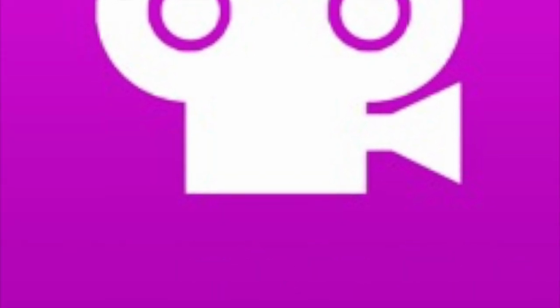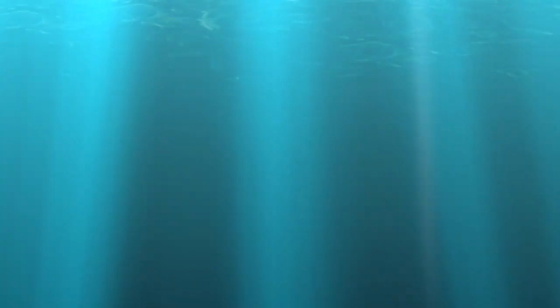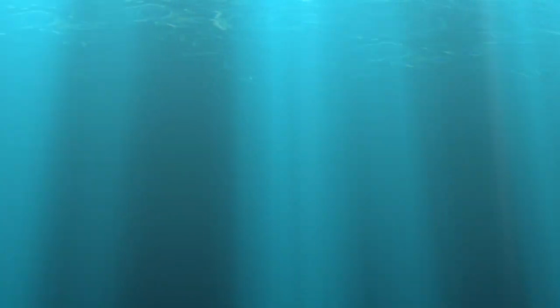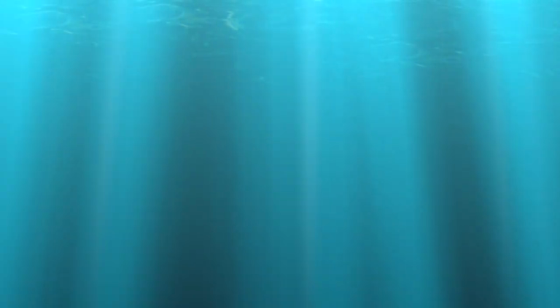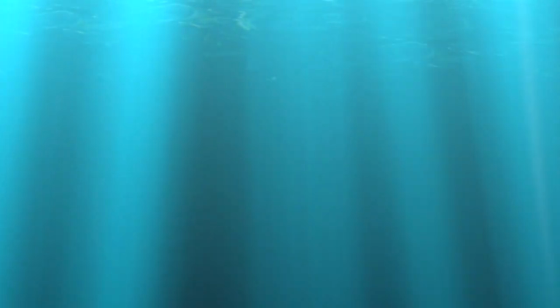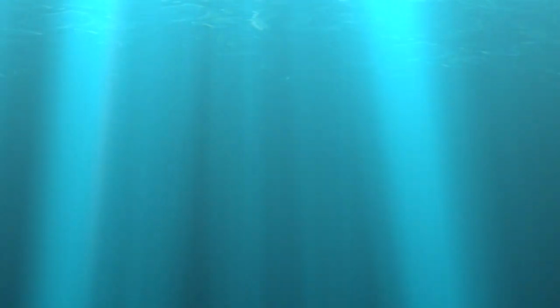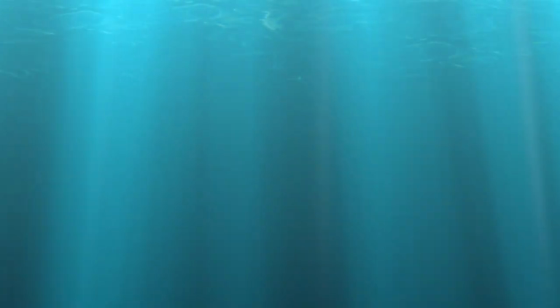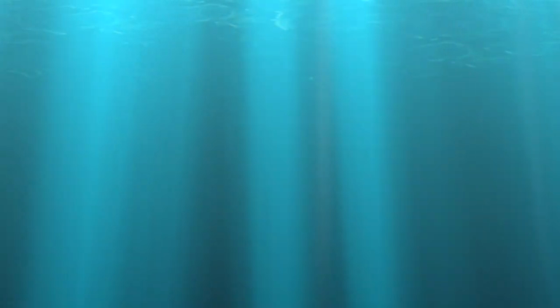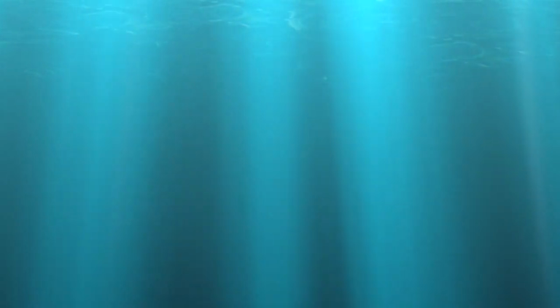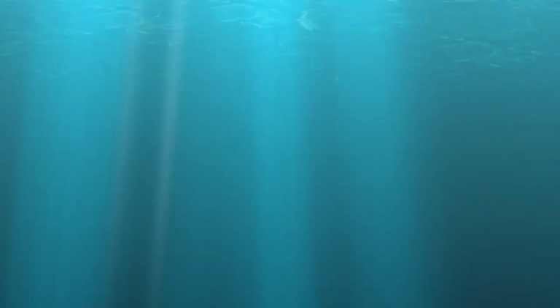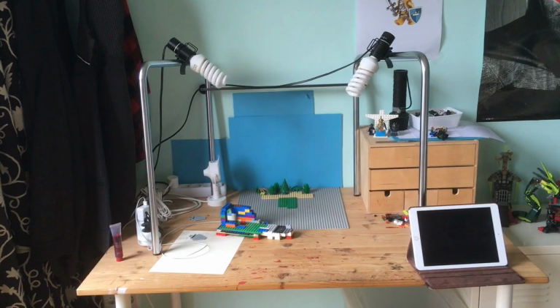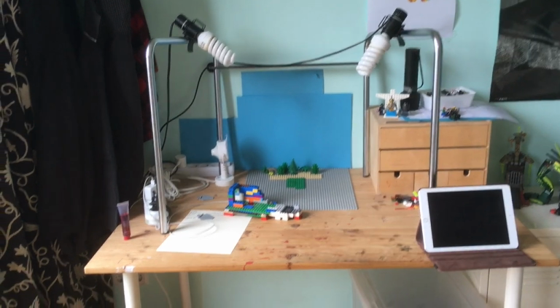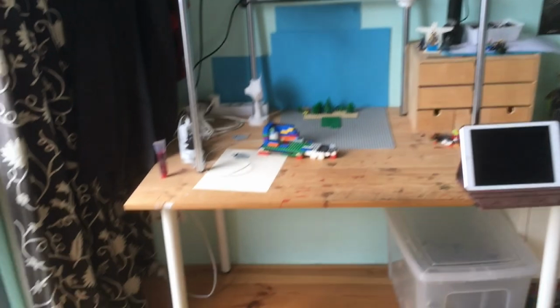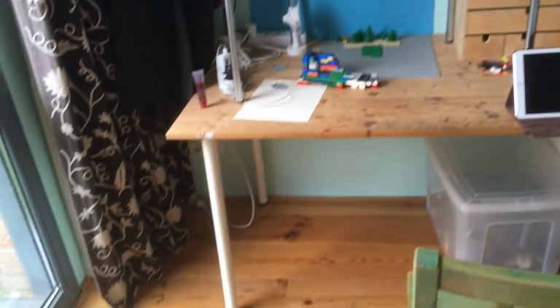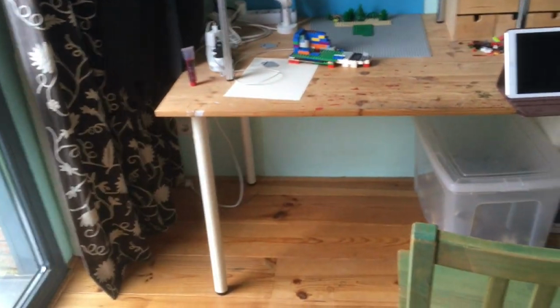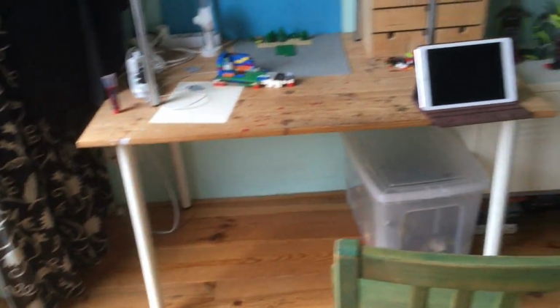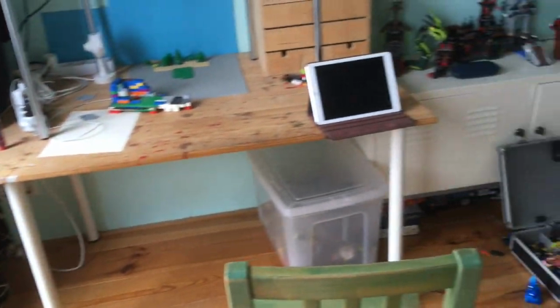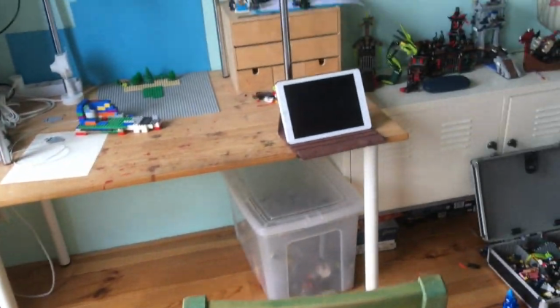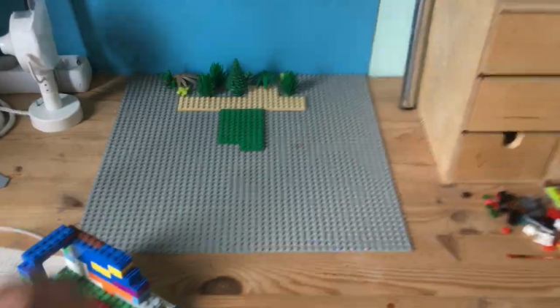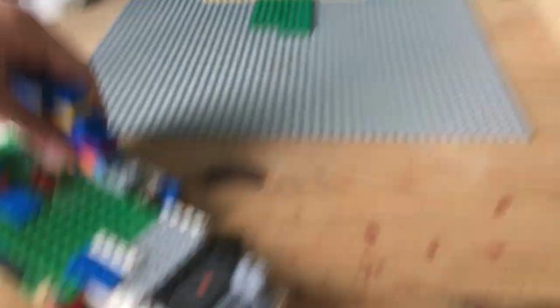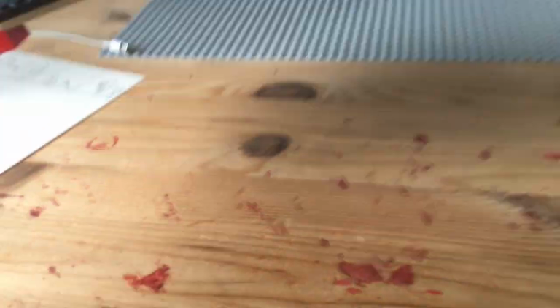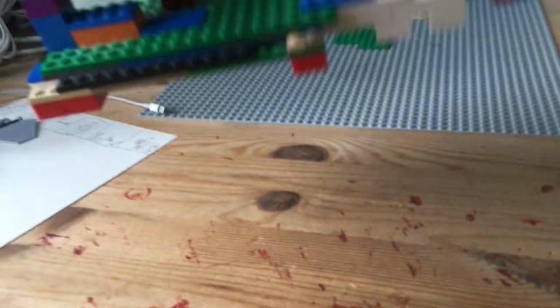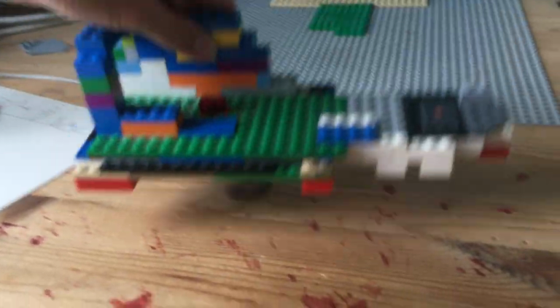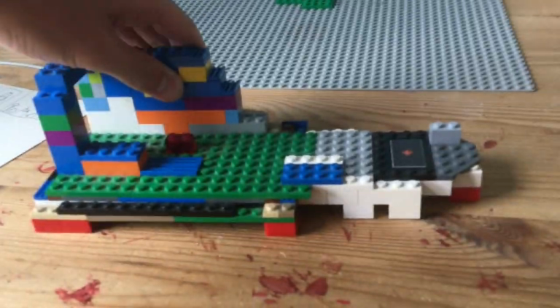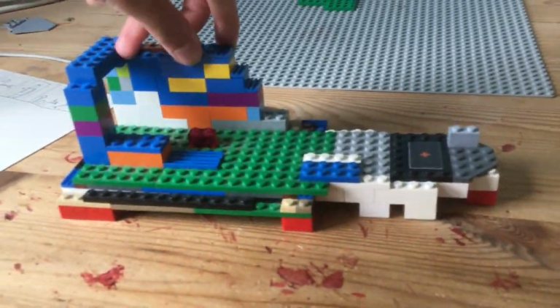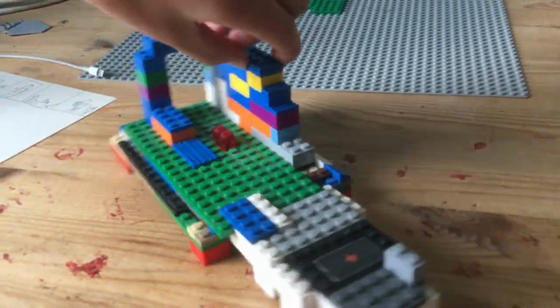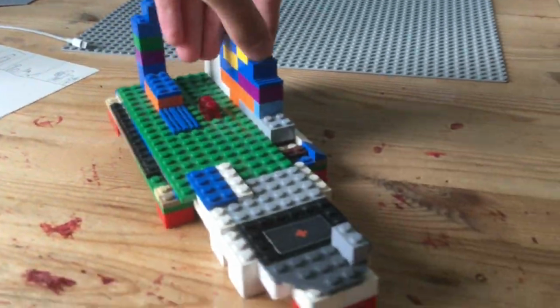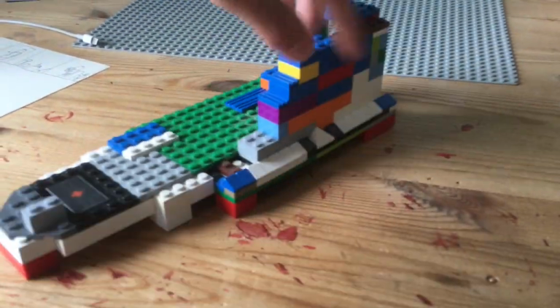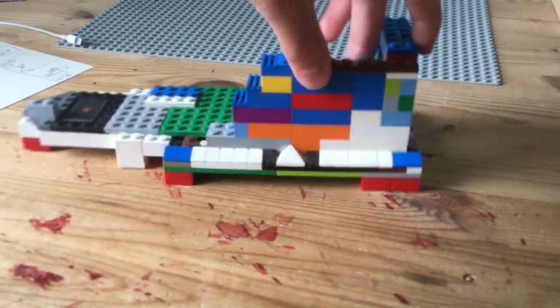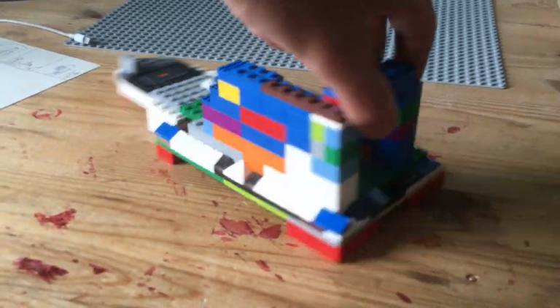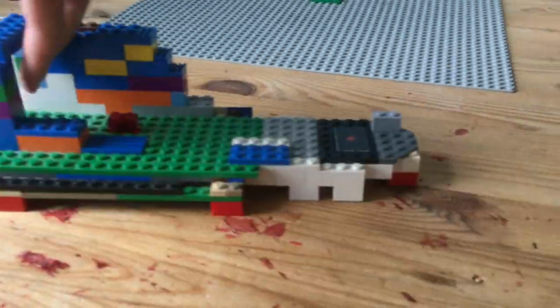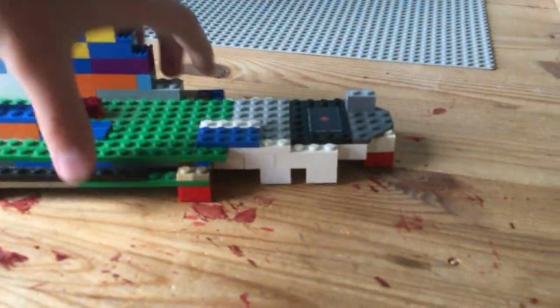Once you've downloaded an app, you're almost ready to film. Find a table where you can put your lamps and set on. Then build a stand for your device. I've made this stand for my iPad out of Lego.